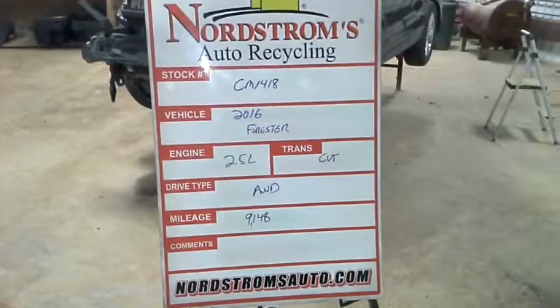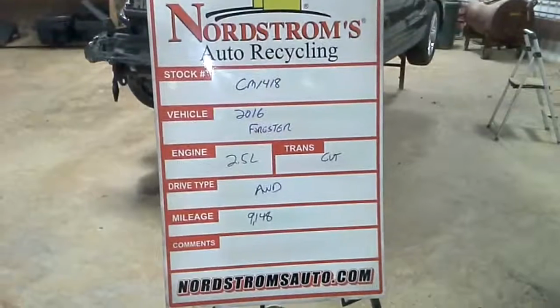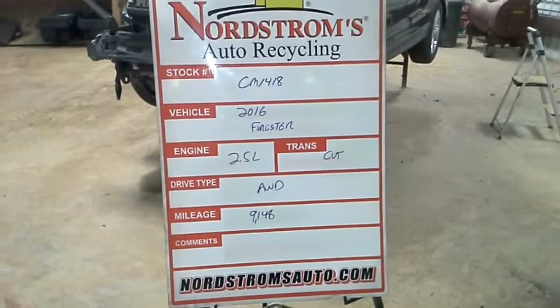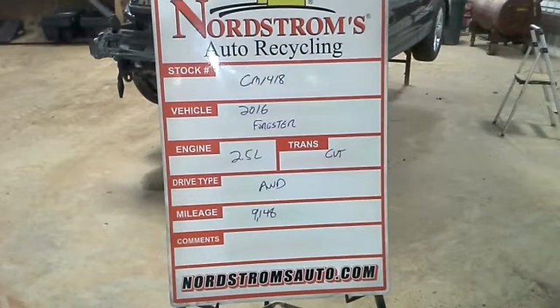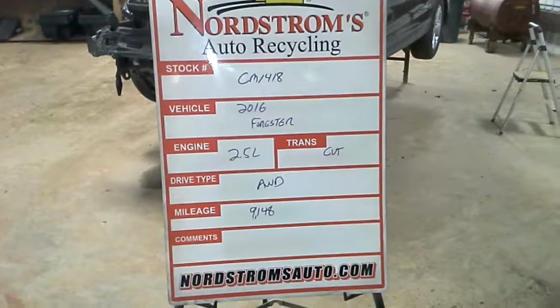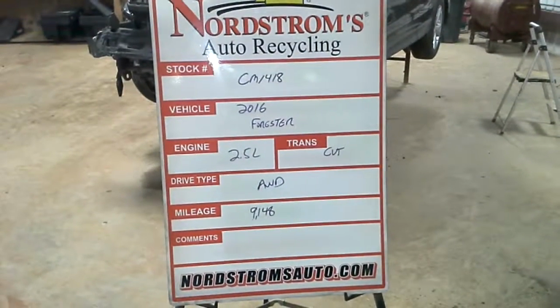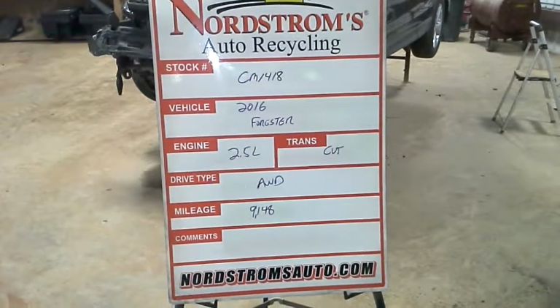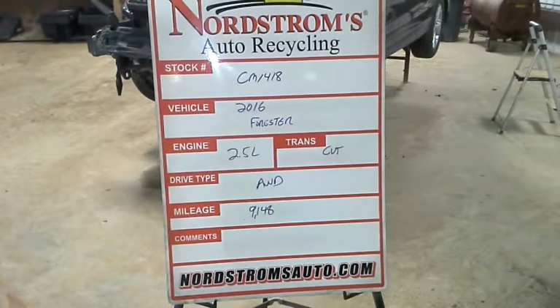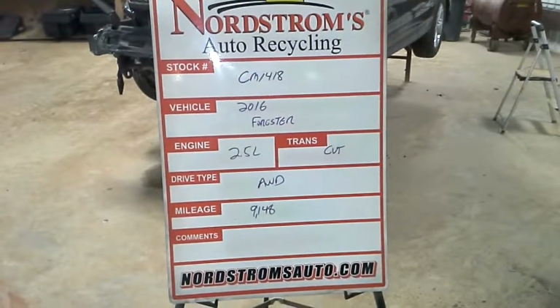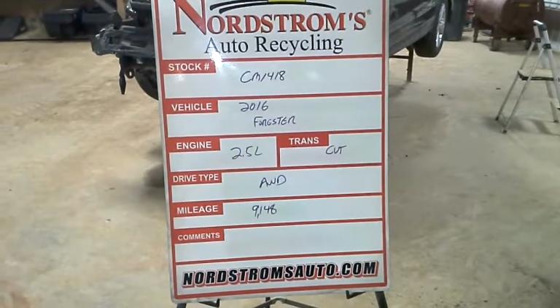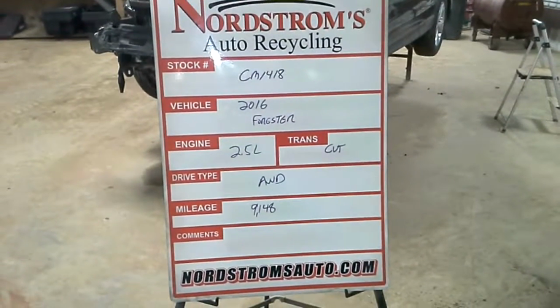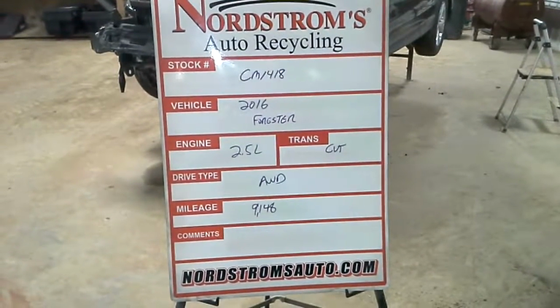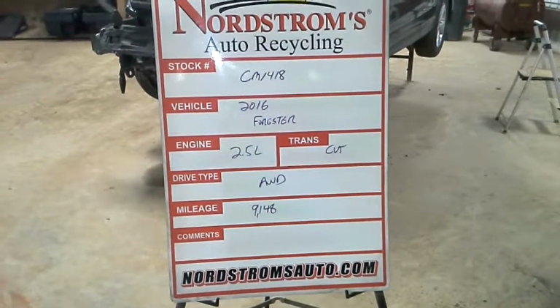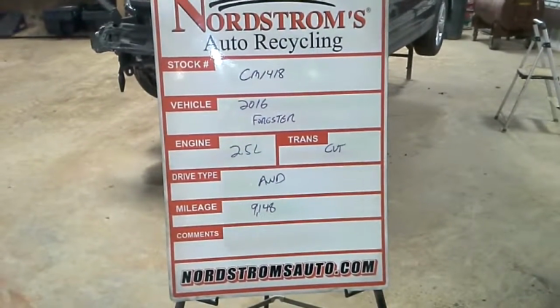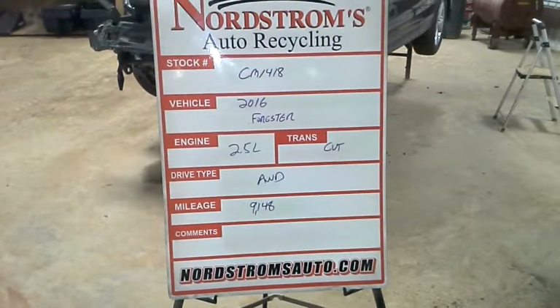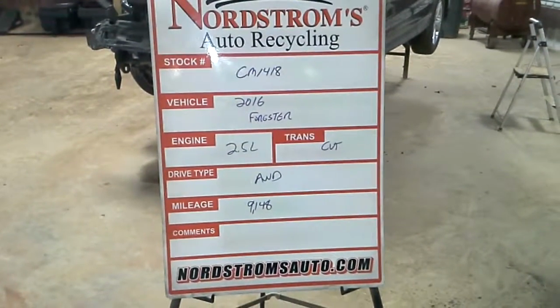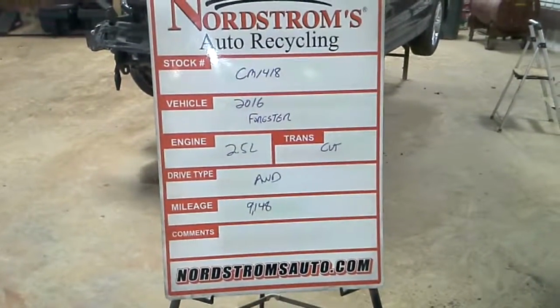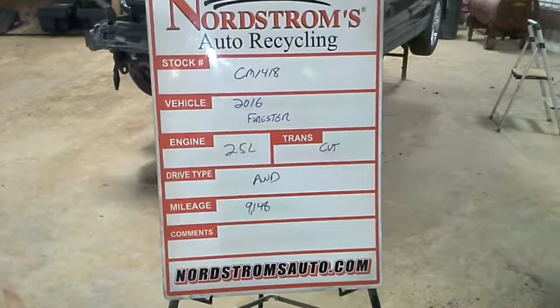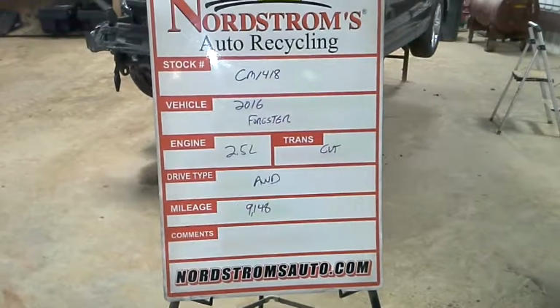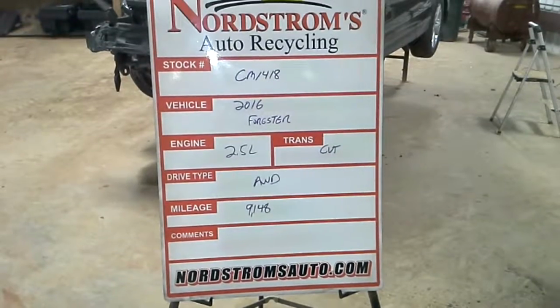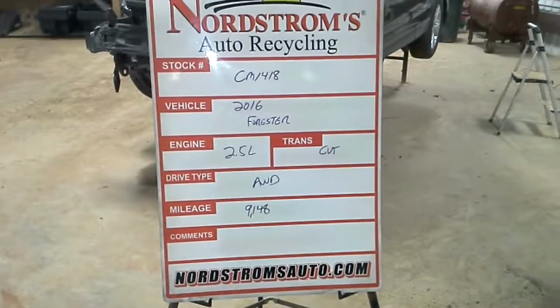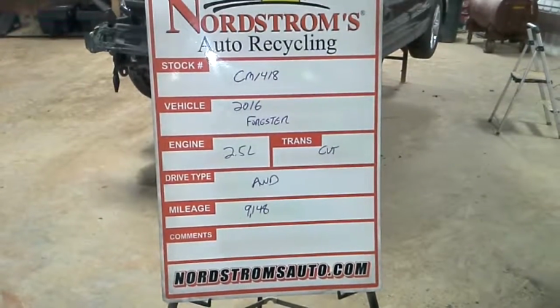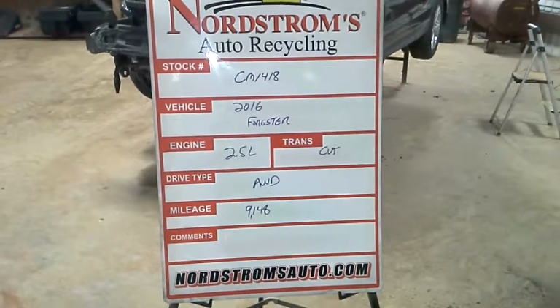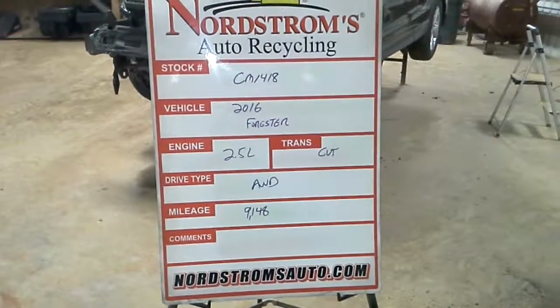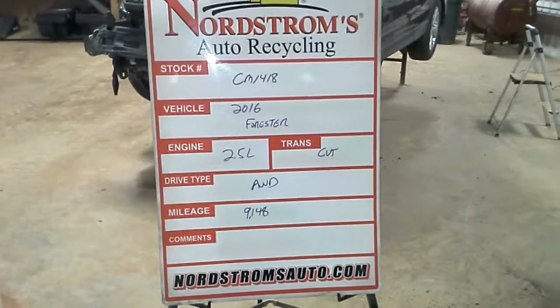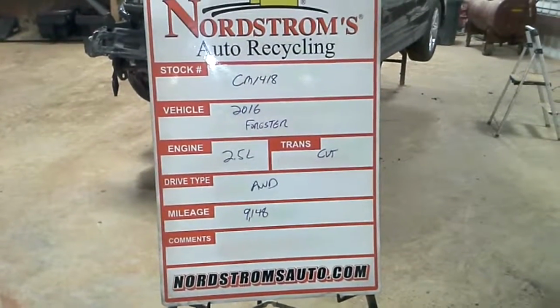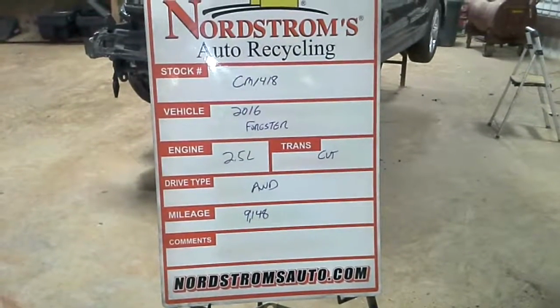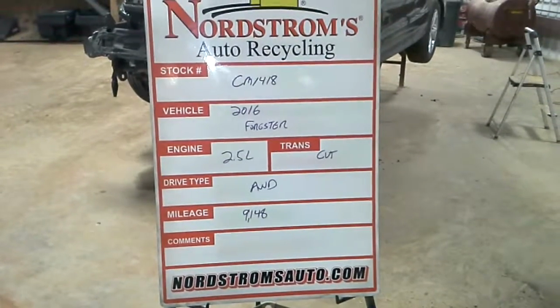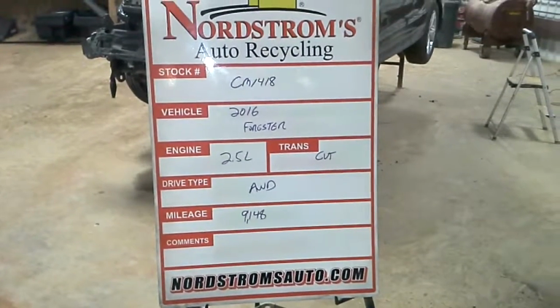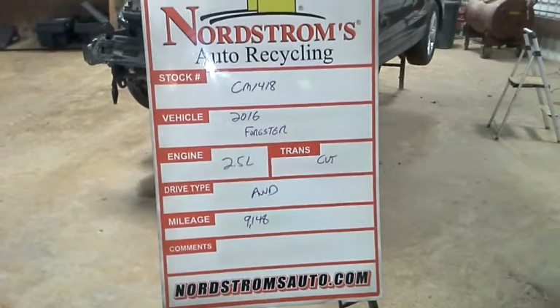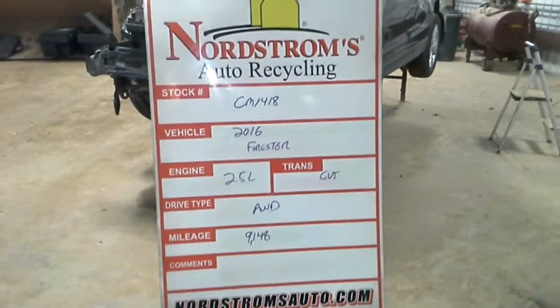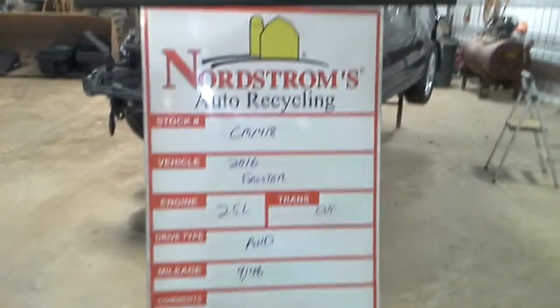Stock number is CM1418, 2016 Subaru Forester, 2.5 liter CVT, all-wheel drive, 9,148 miles.